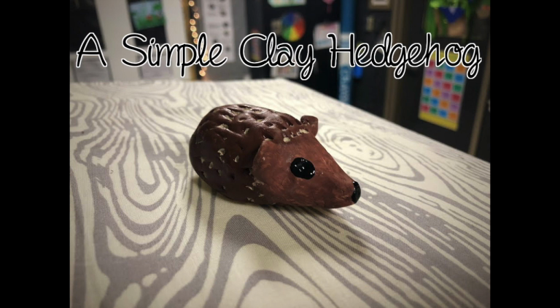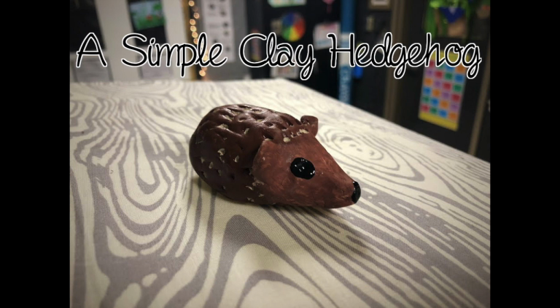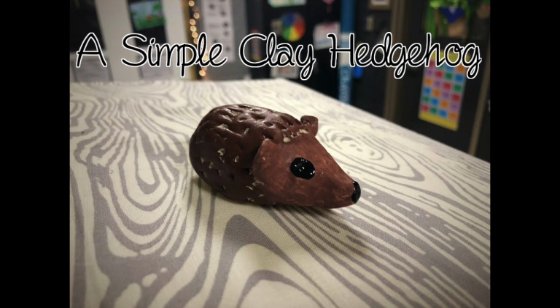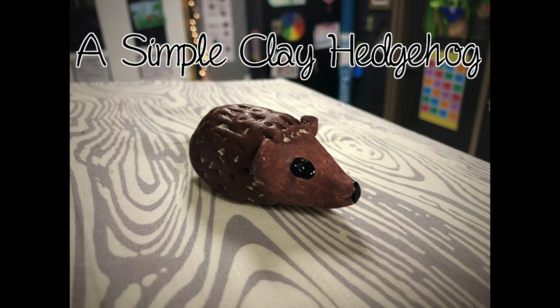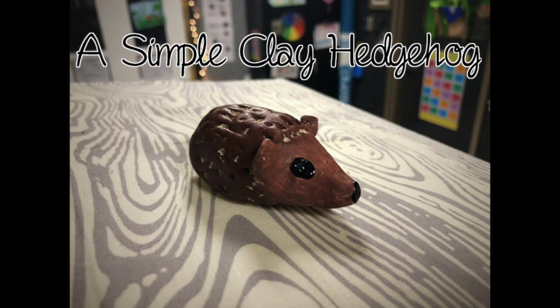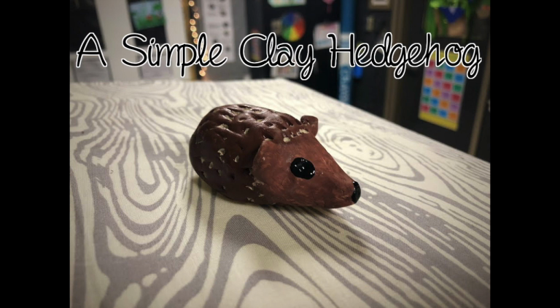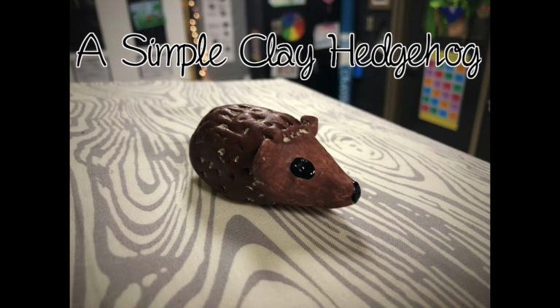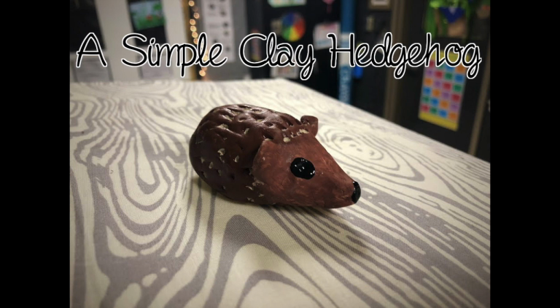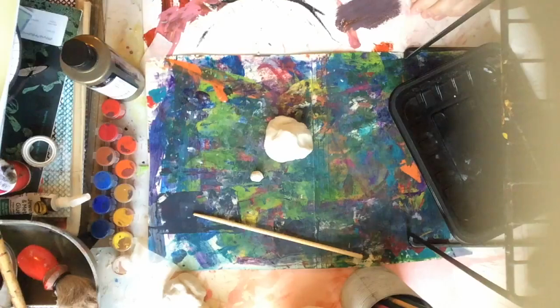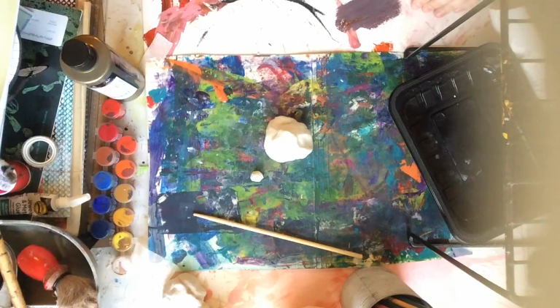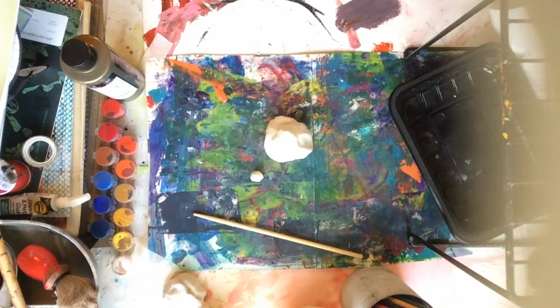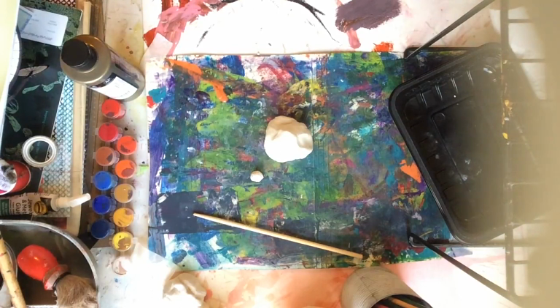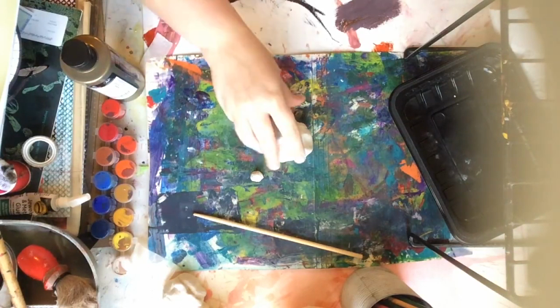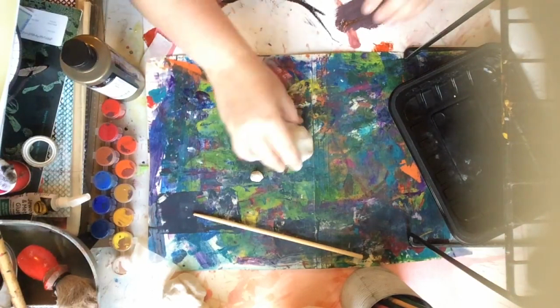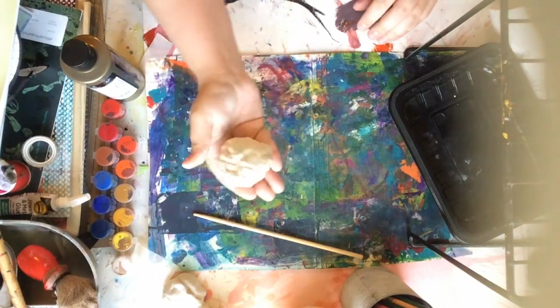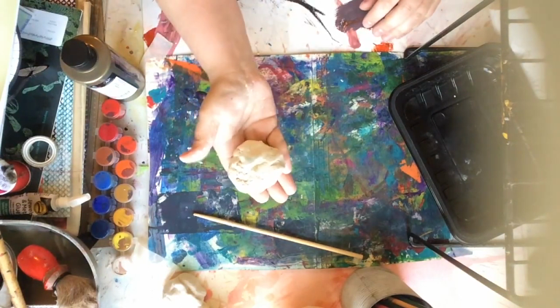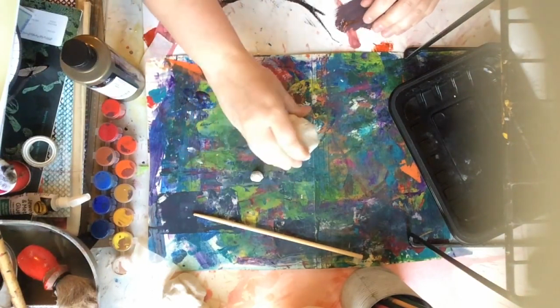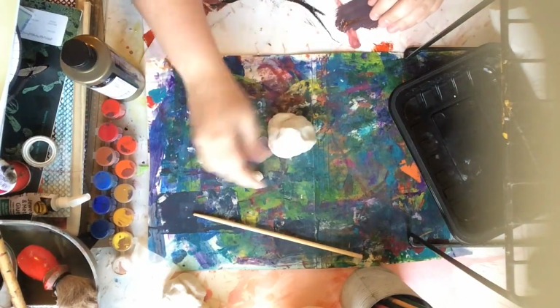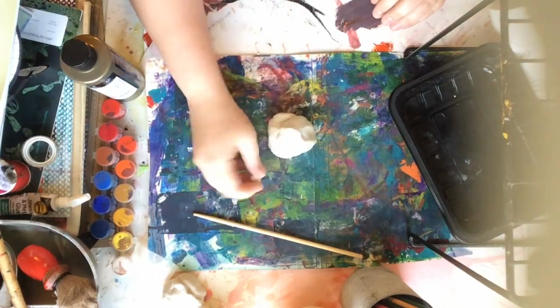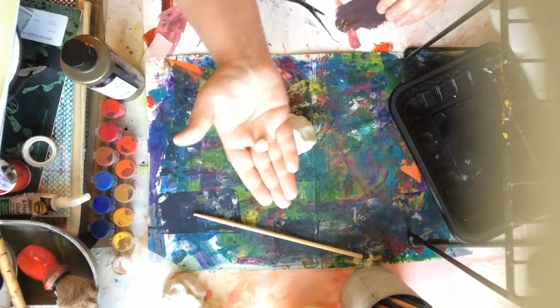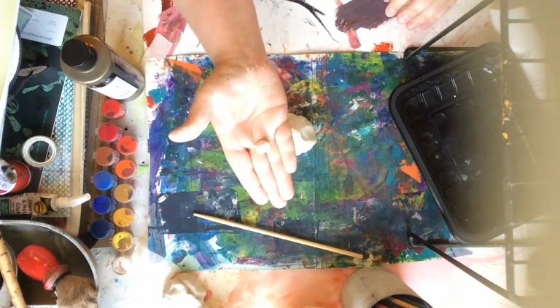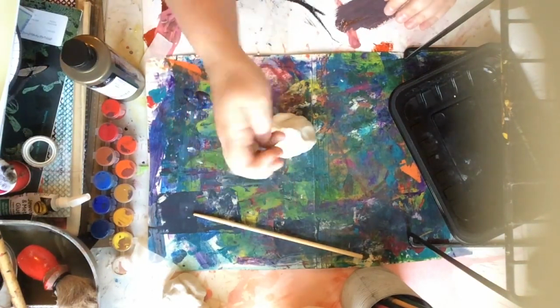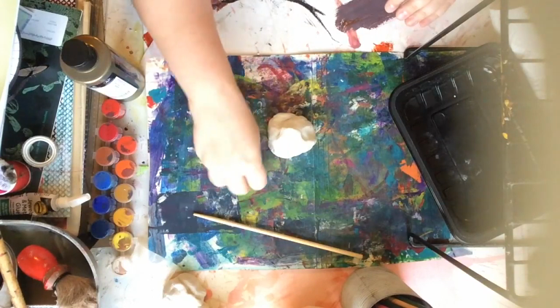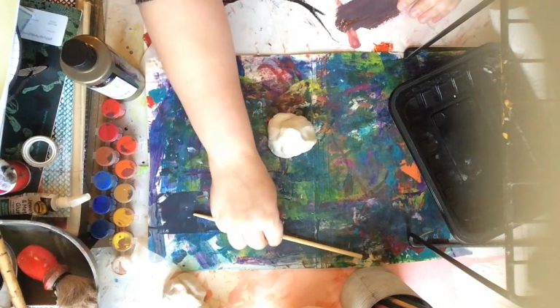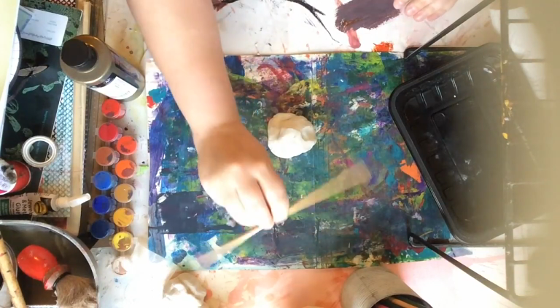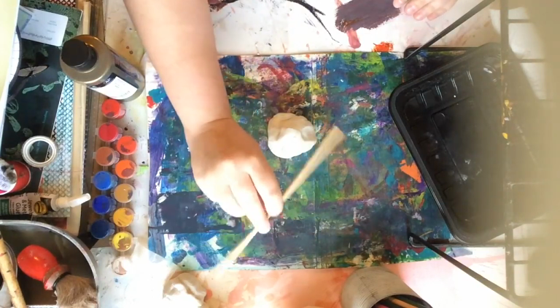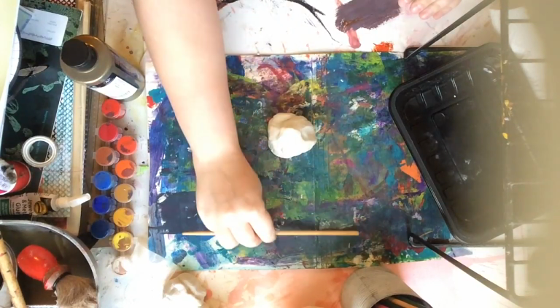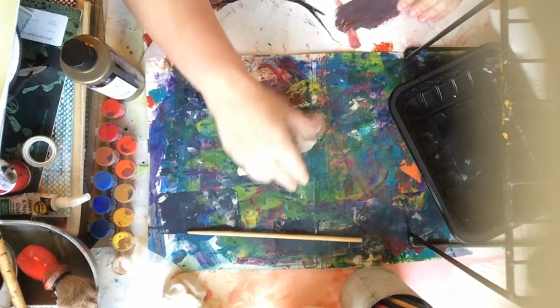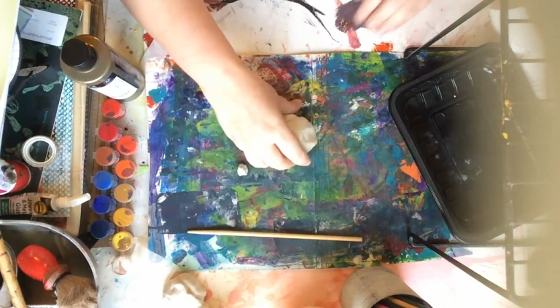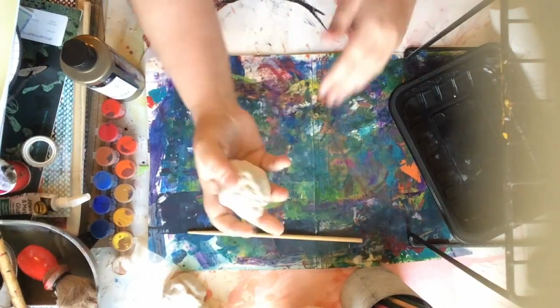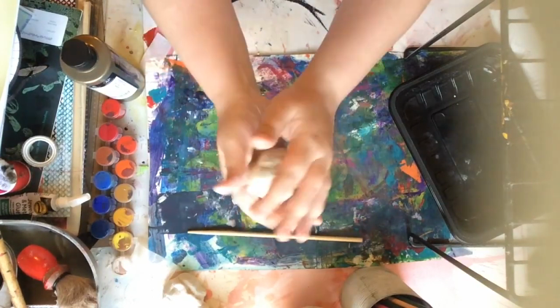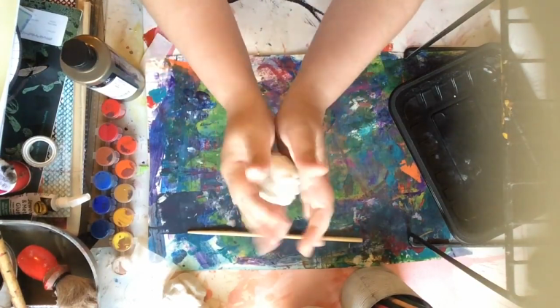Today we'll be creating a simple clay hedgehog. First, let's talk about the materials that you'll need. You need a piece of clay about the size of a fist and another piece about the size of a marble. You'll also need some kind of stick for making marks.